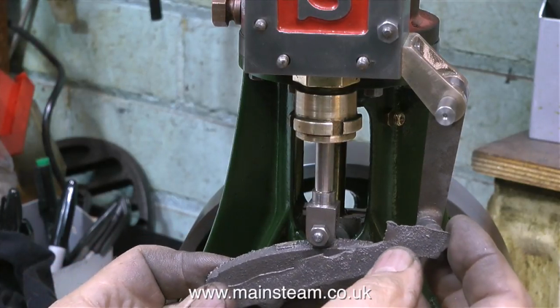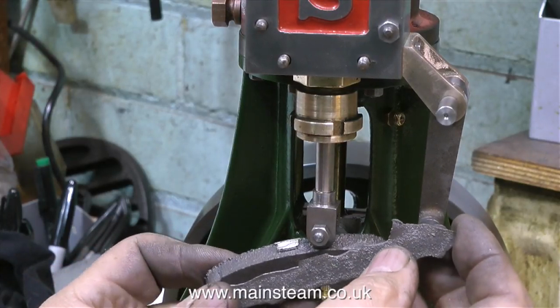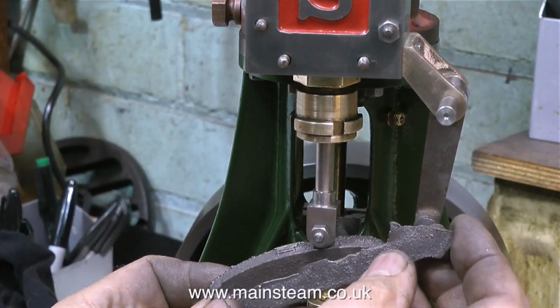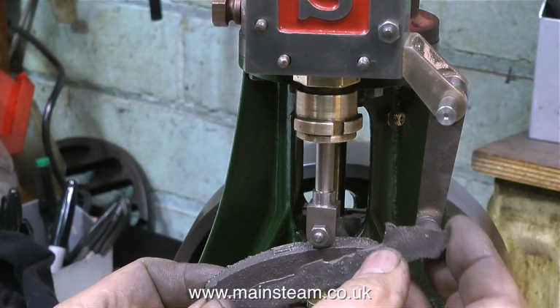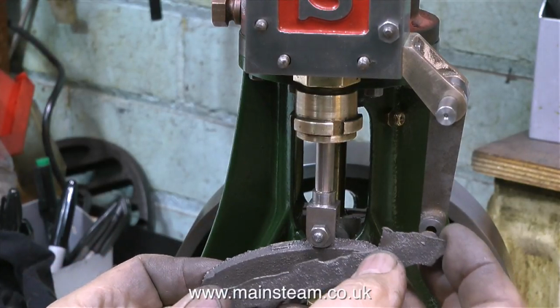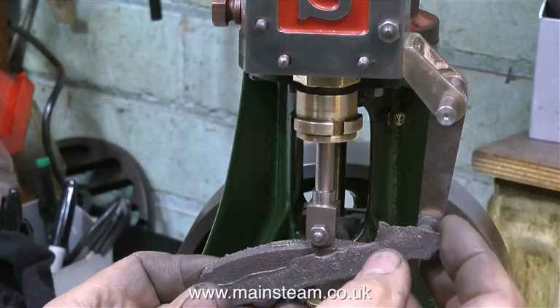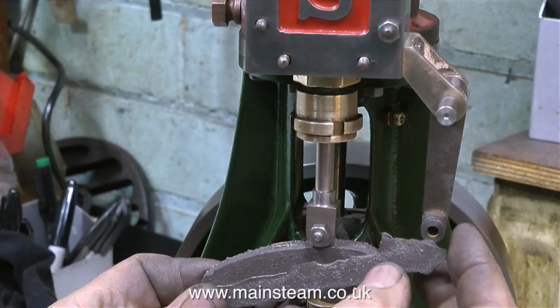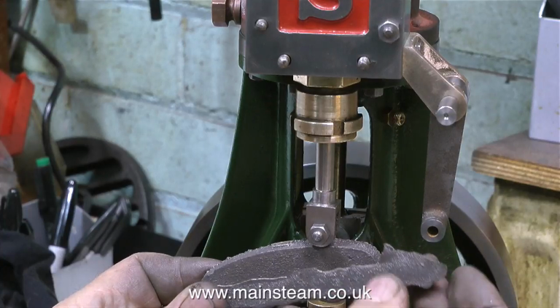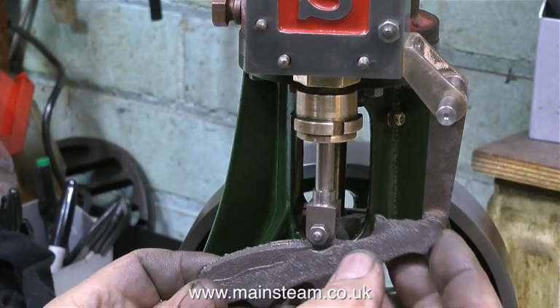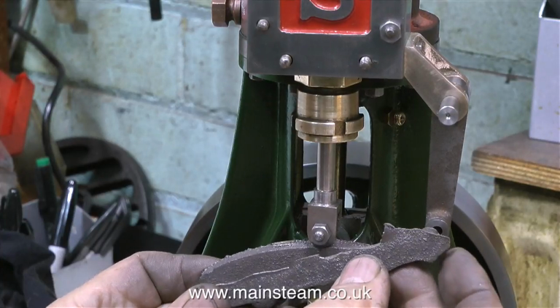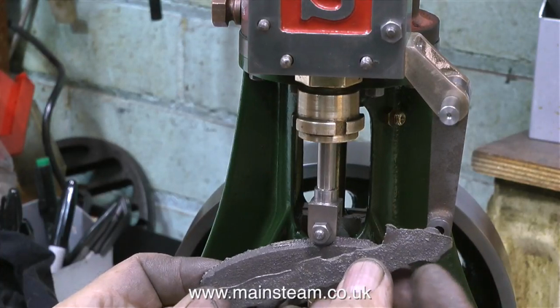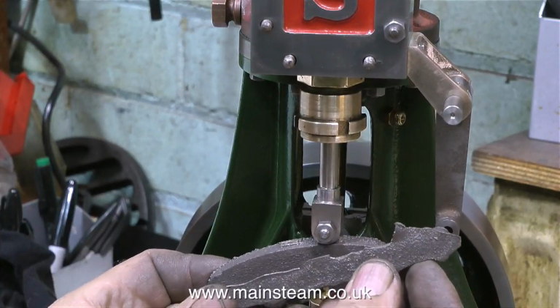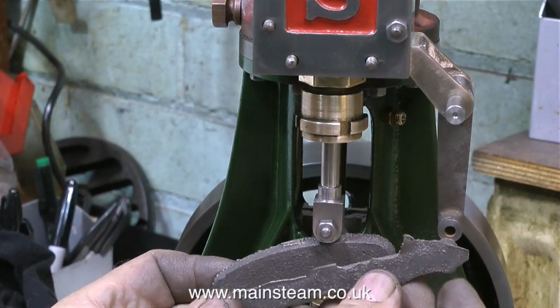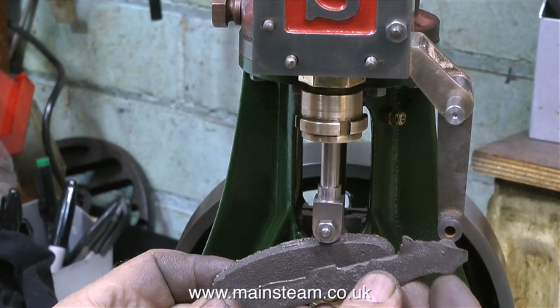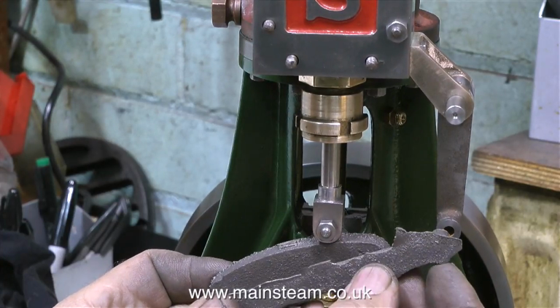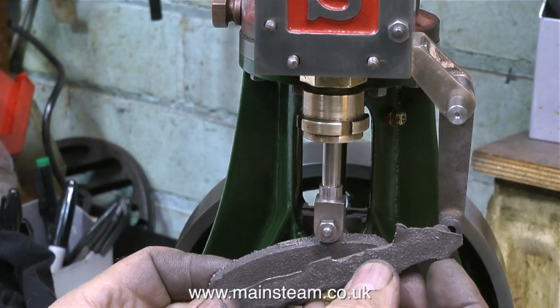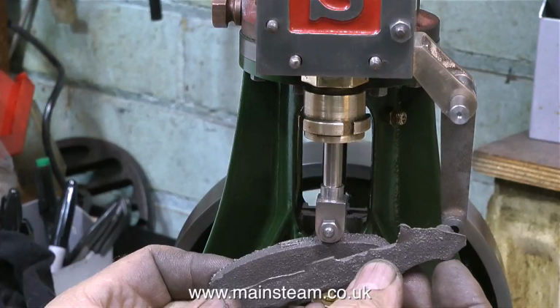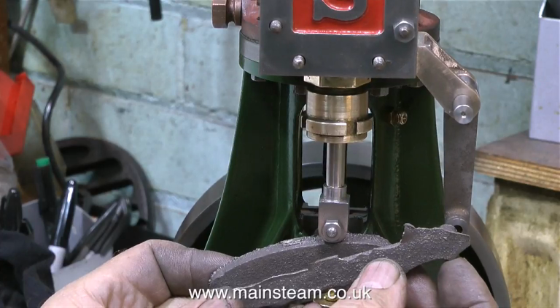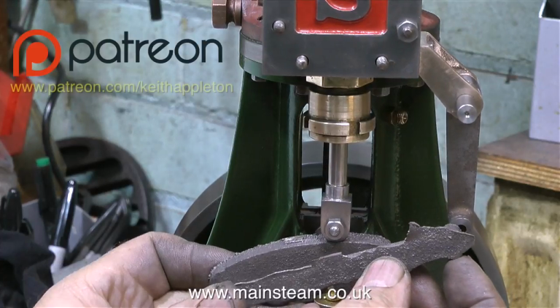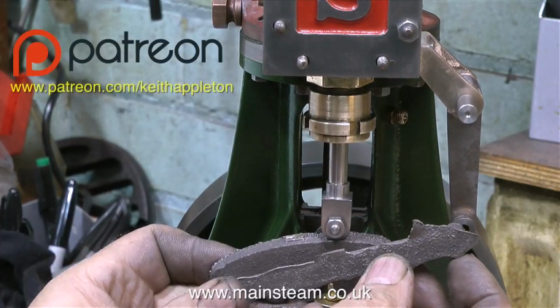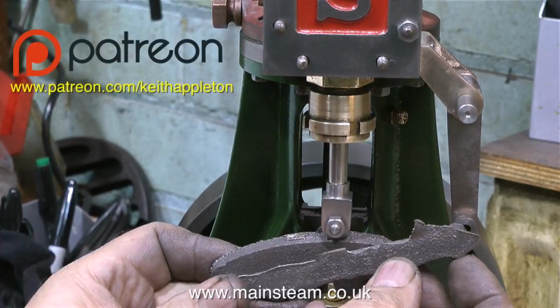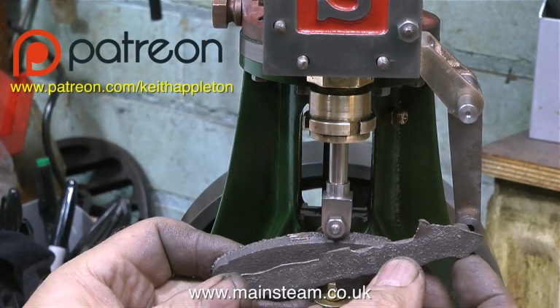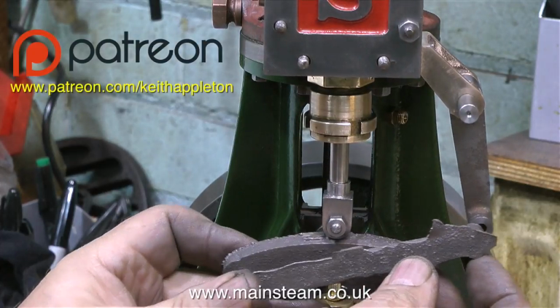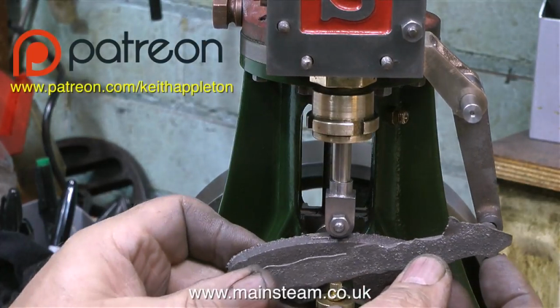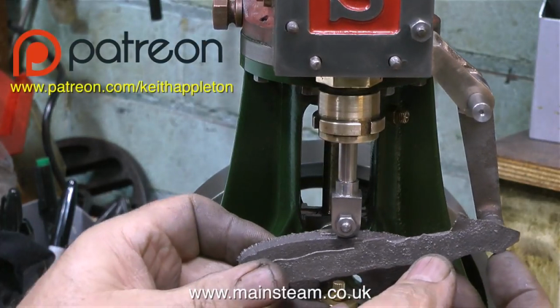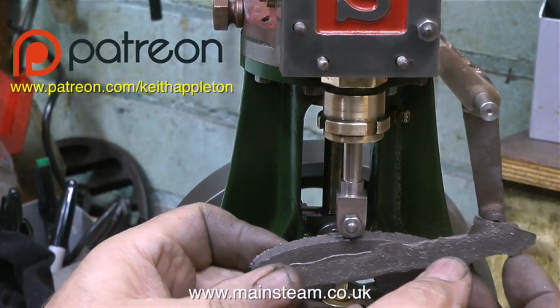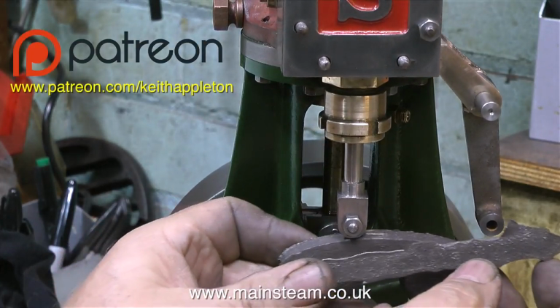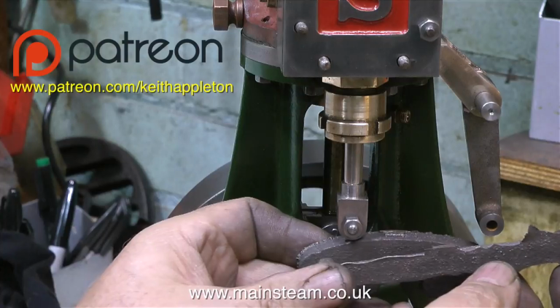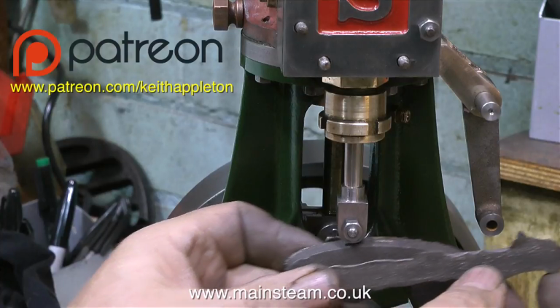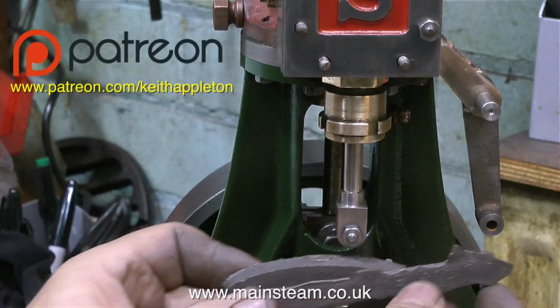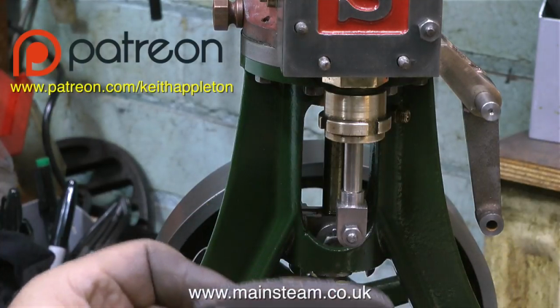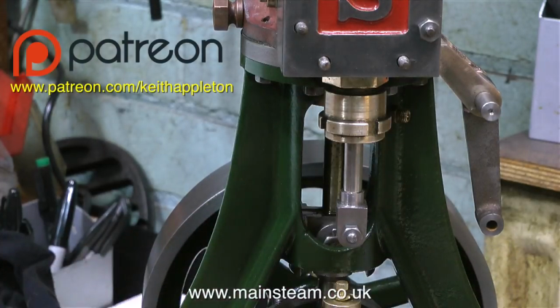And that's about it for this episode. If you wish to join Patreon and become a patron of the channel, the address is currently on the screen — but it's not compulsory. Thanks for watching, and I hope you found it useful.